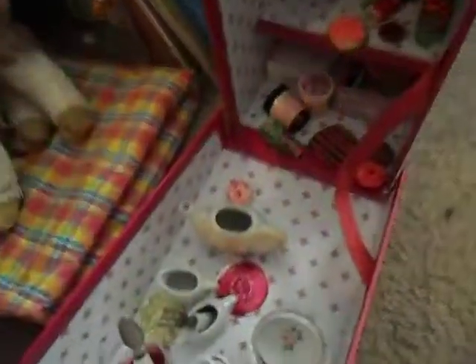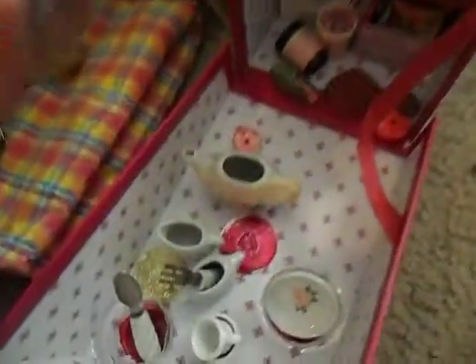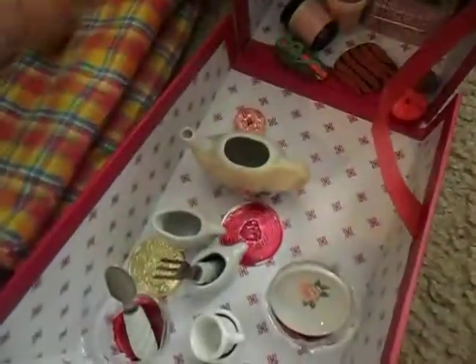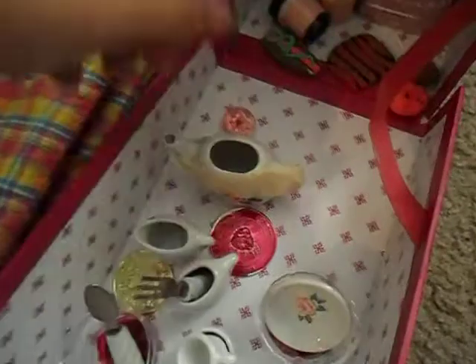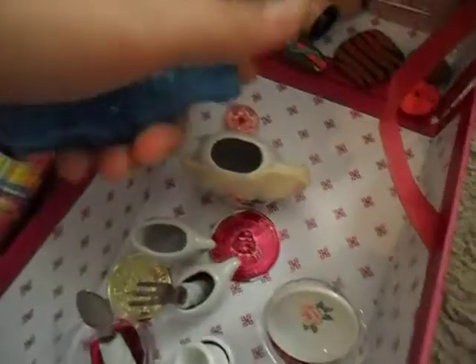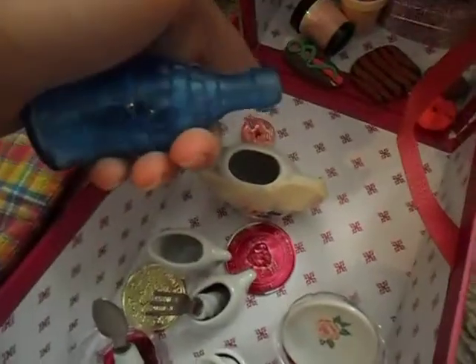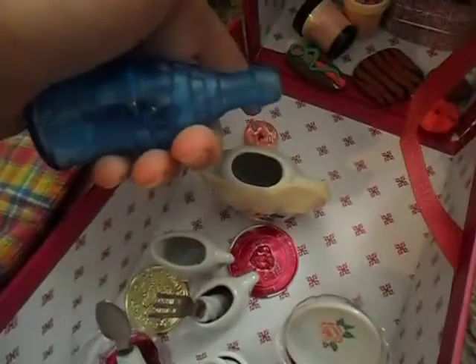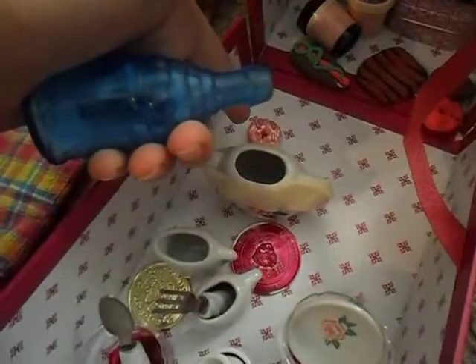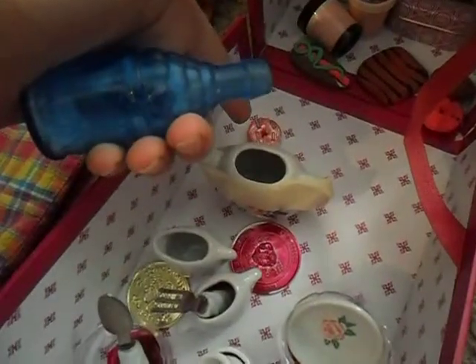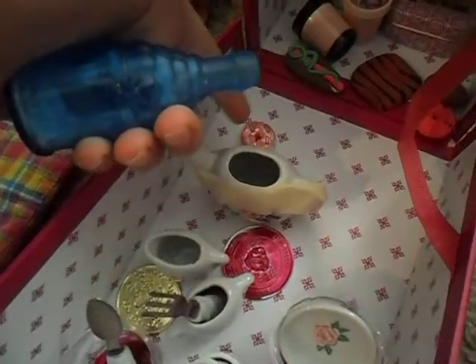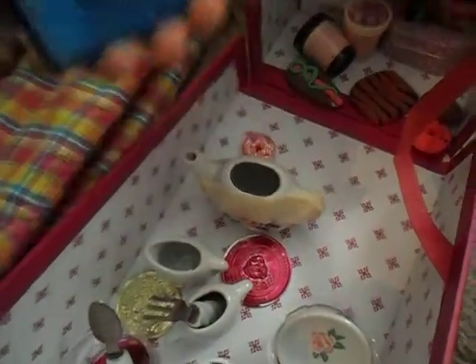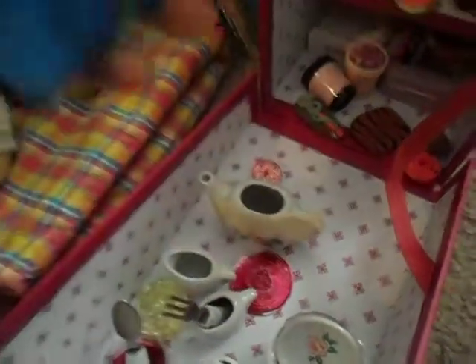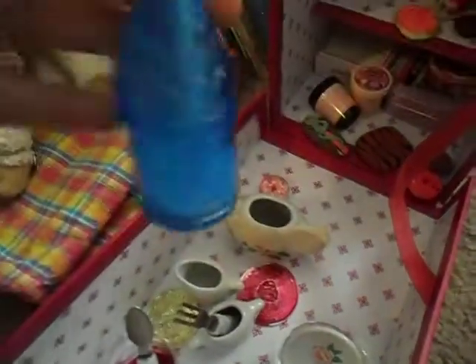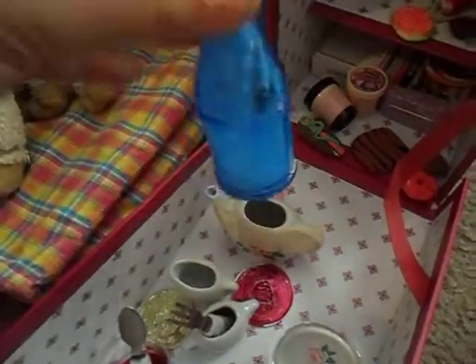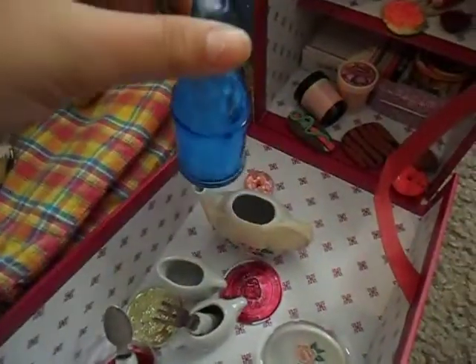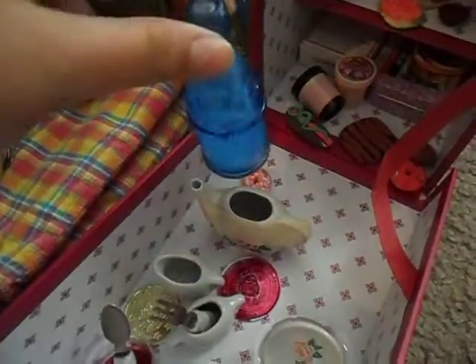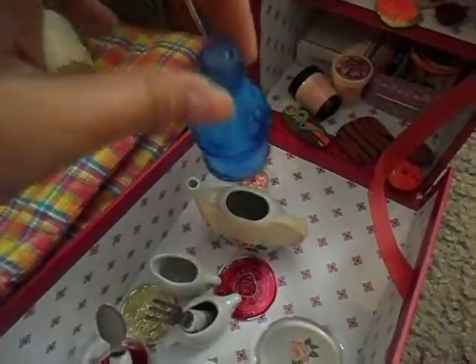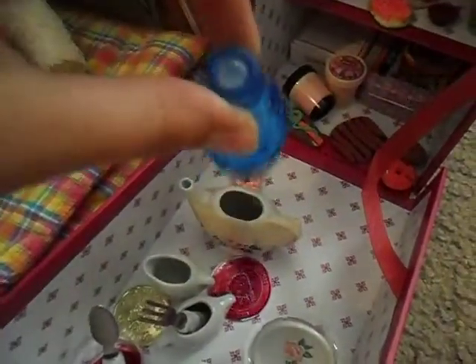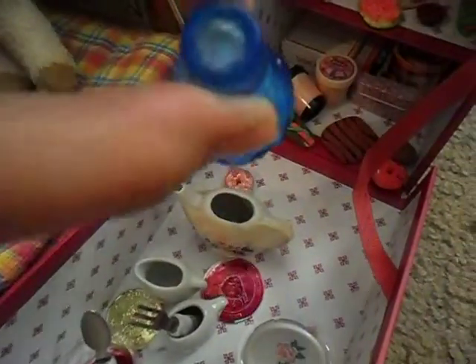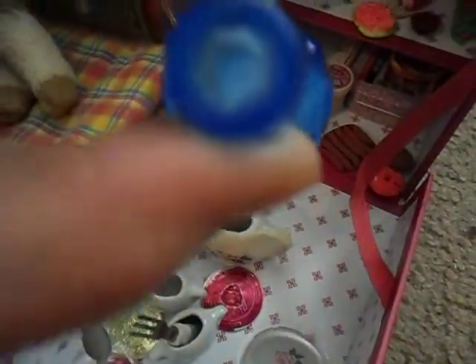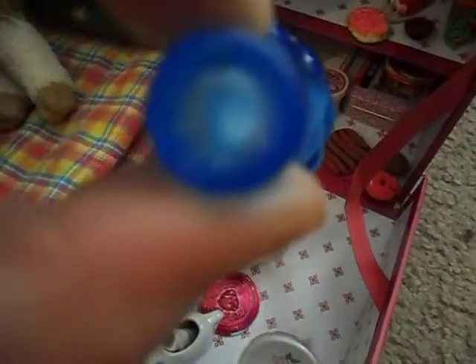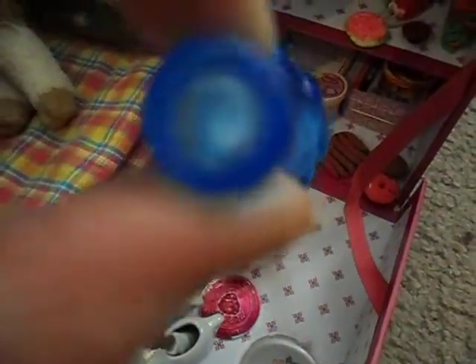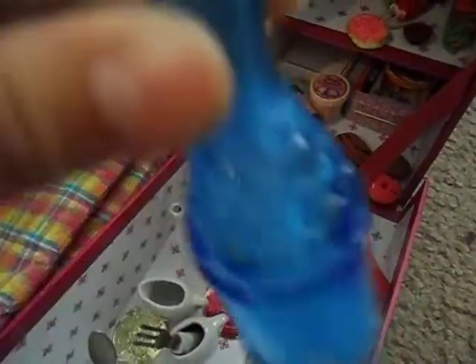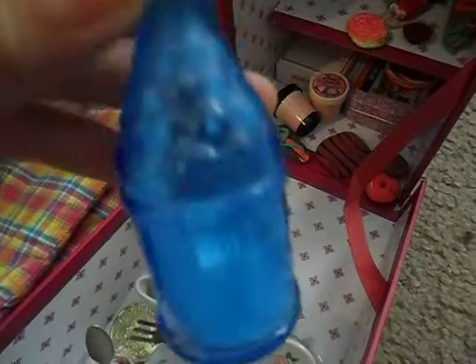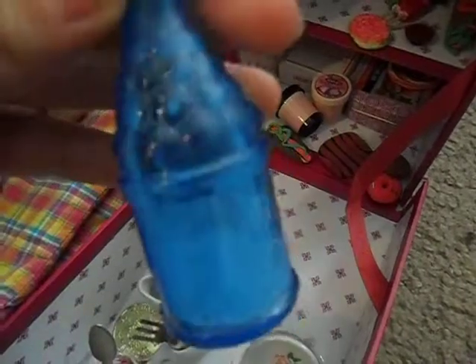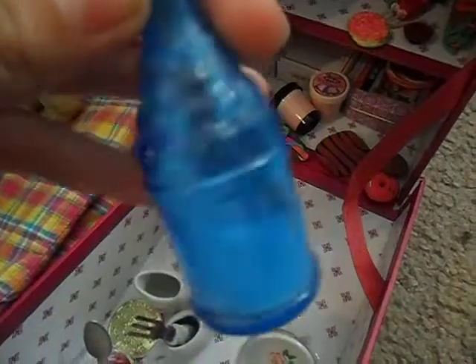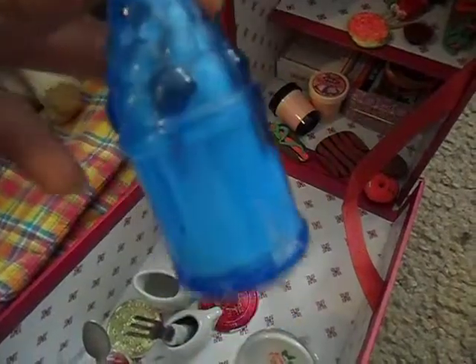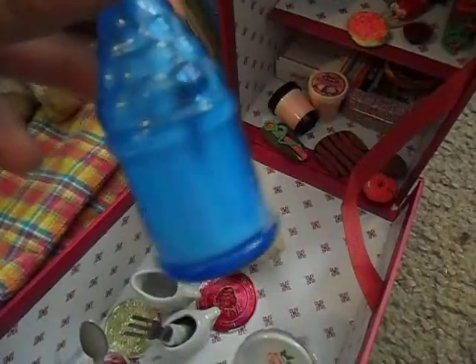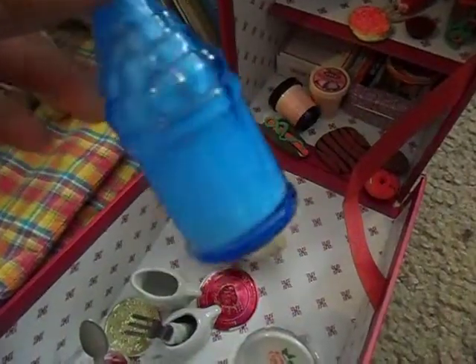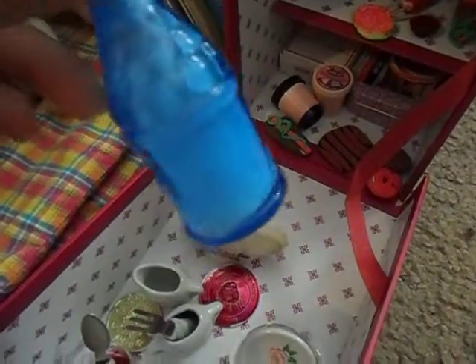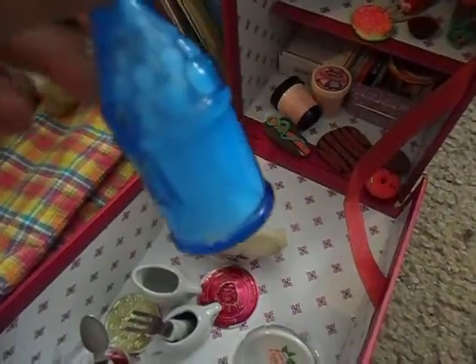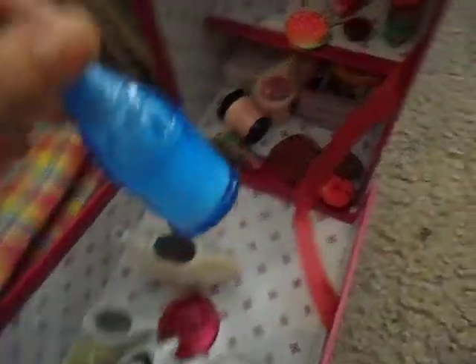So I had just shown you the donut, right? And I was about to show you this little milk bottle. It could also be water.